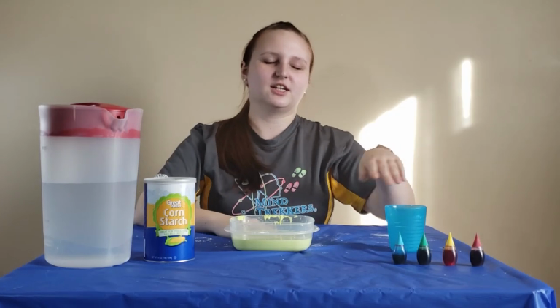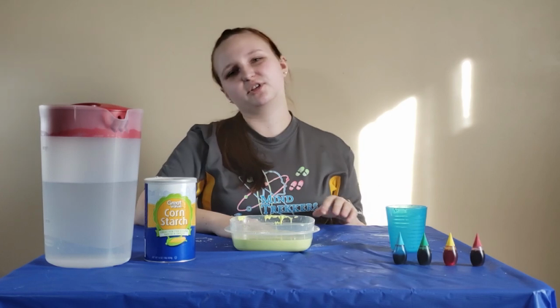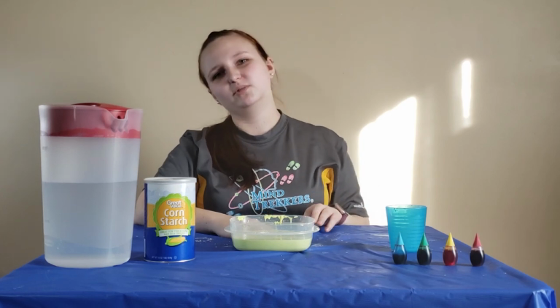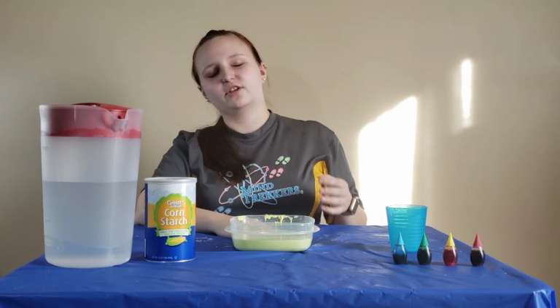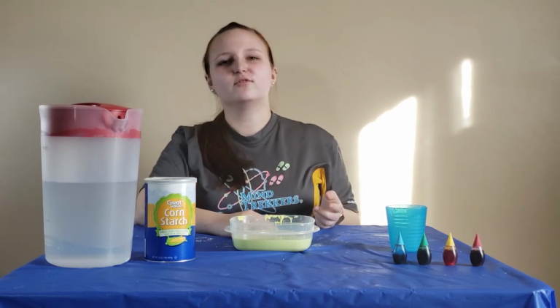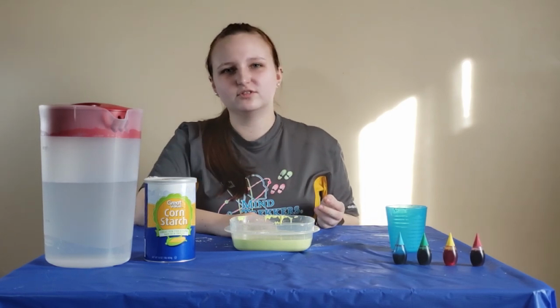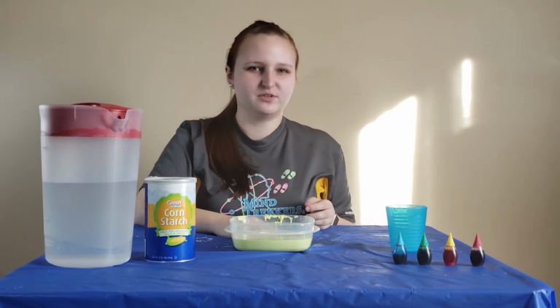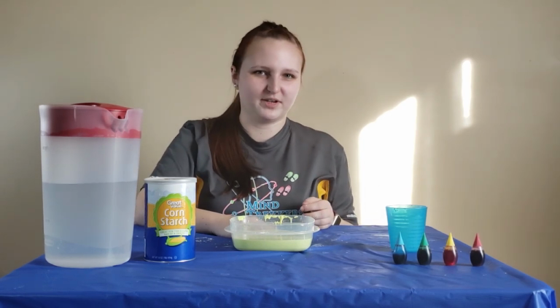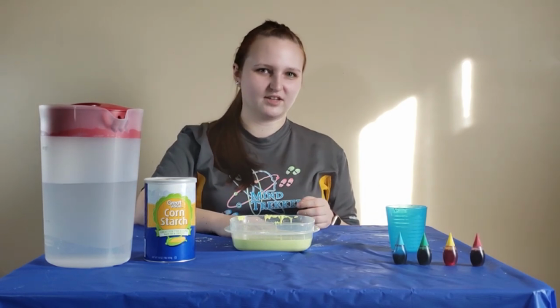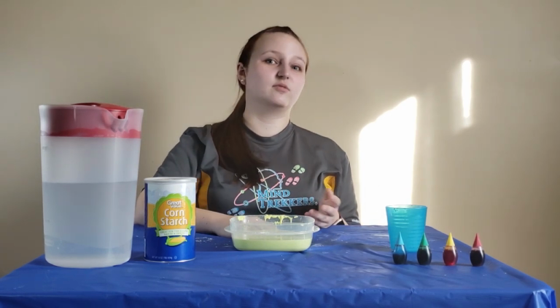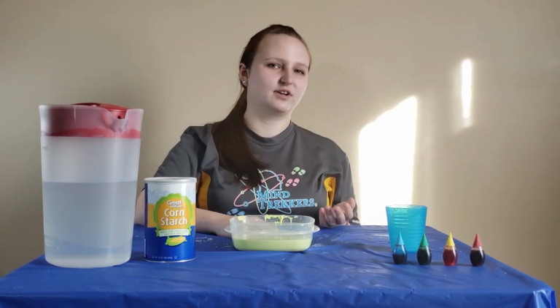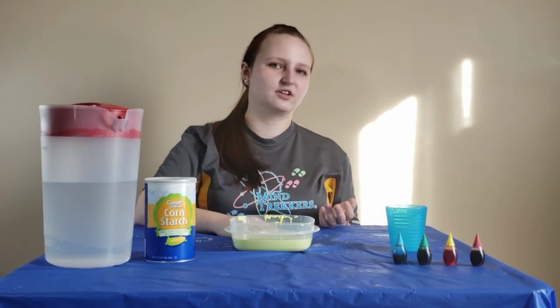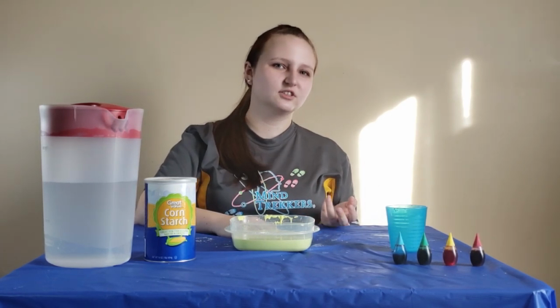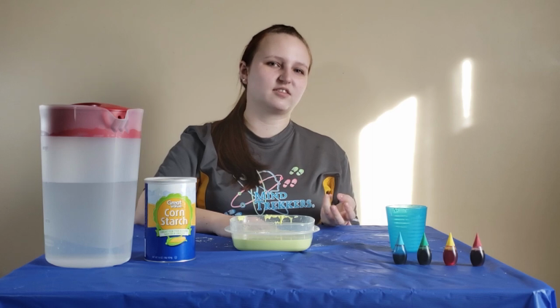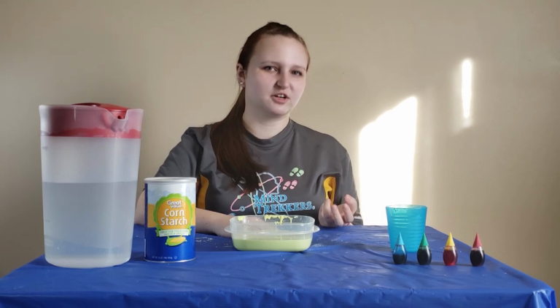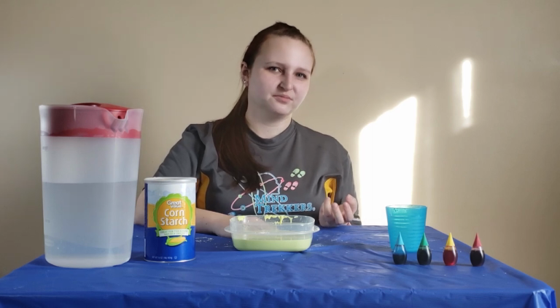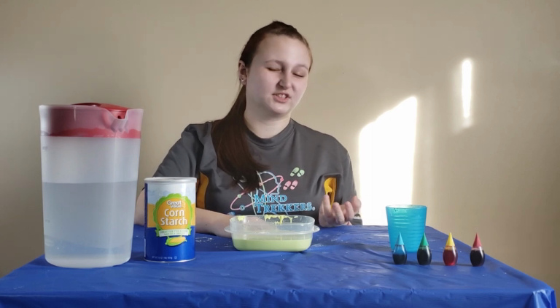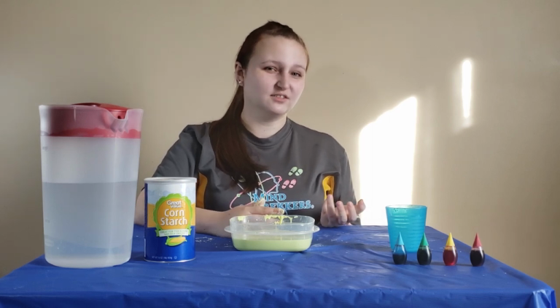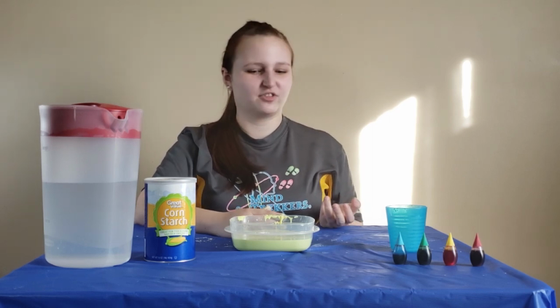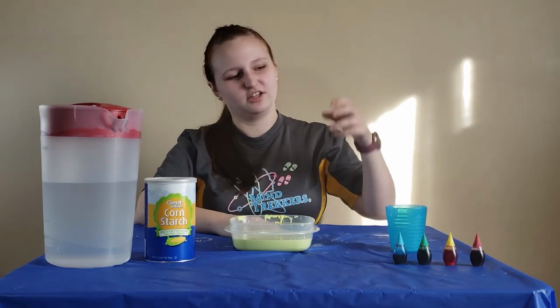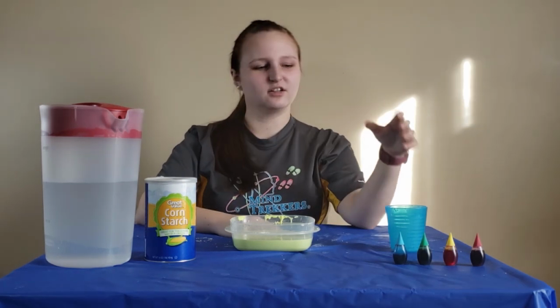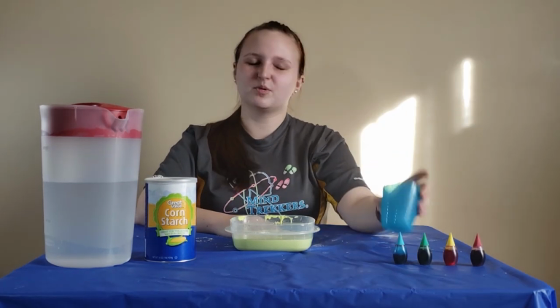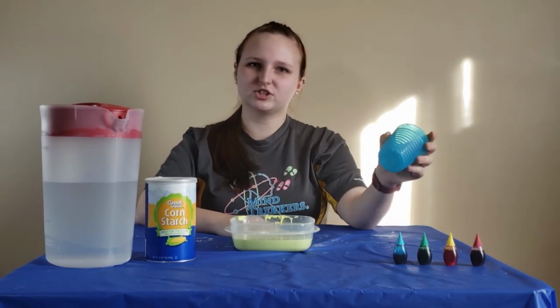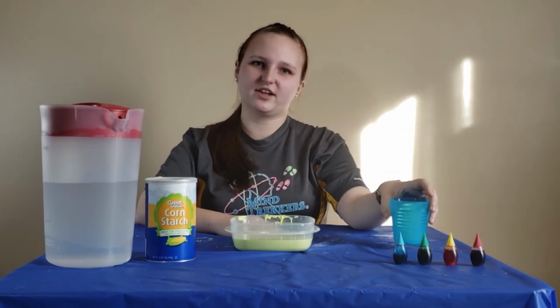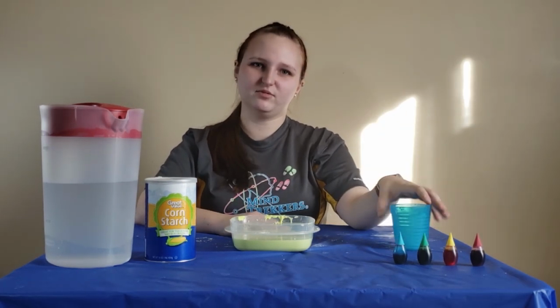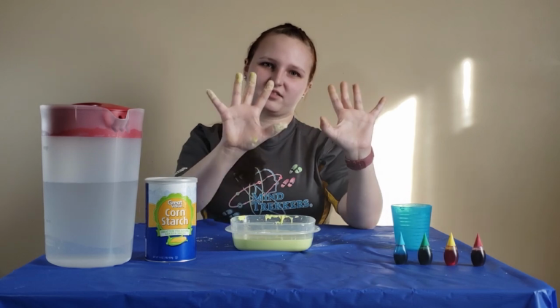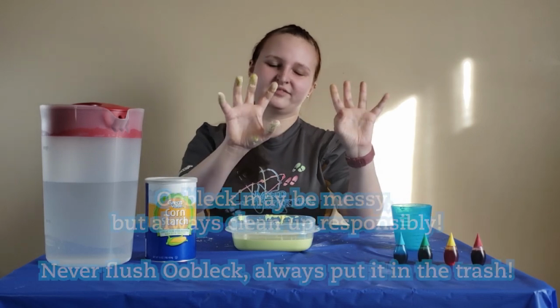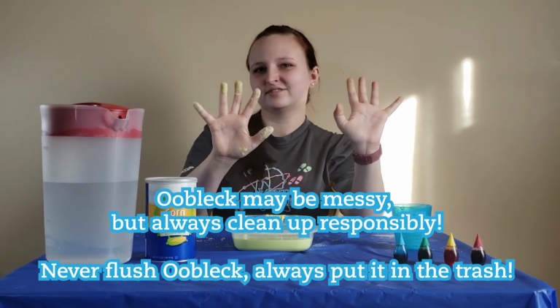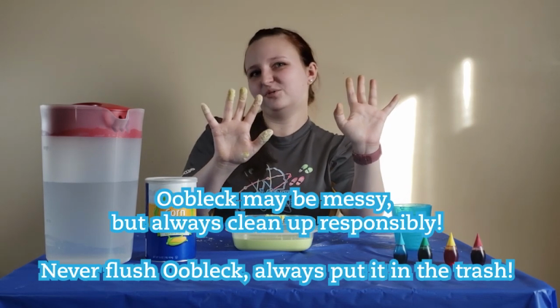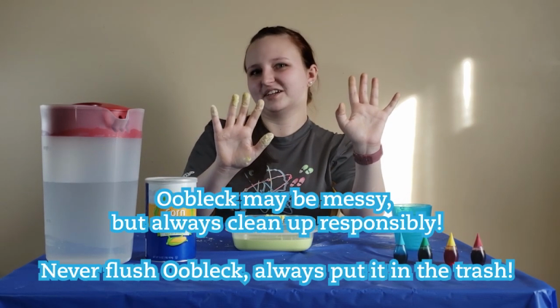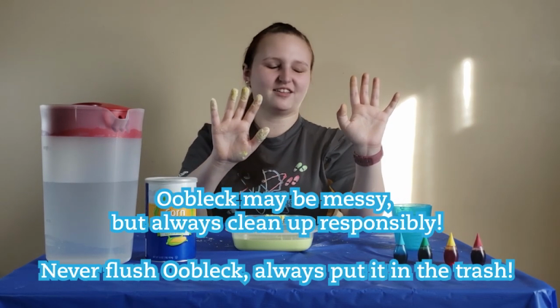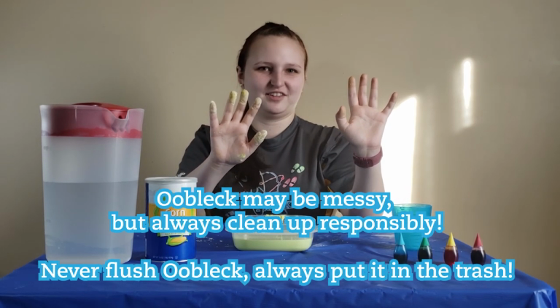Now normally we have several 50-pound bags and need a cement mixer to mix it all up, but today you're just going to need a cup to measure and your hands to mix. Don't worry, it gets messier.